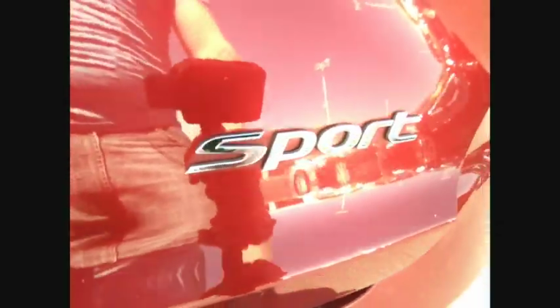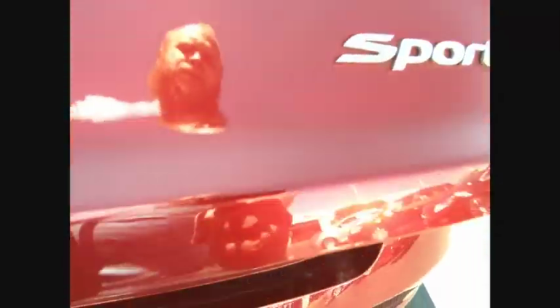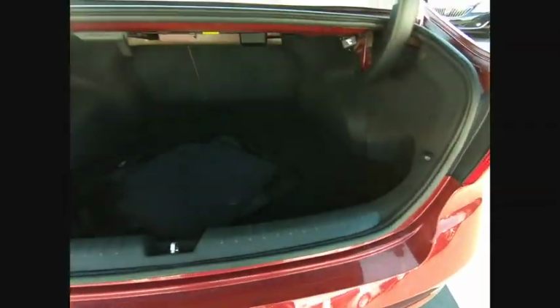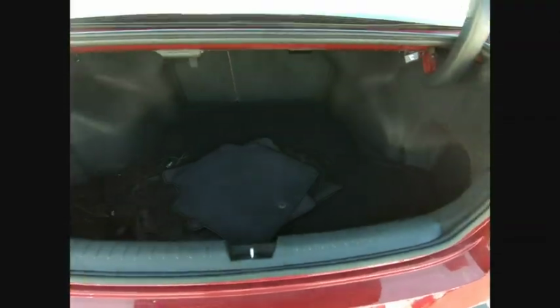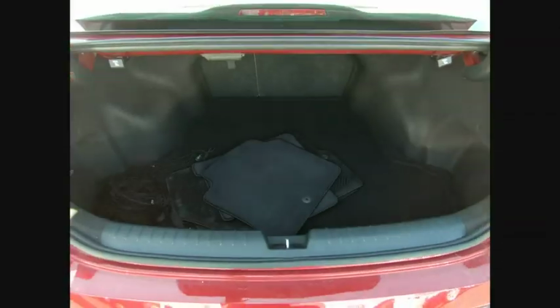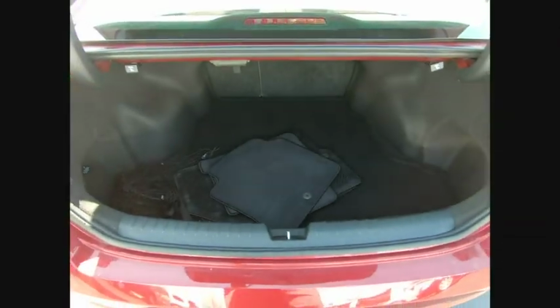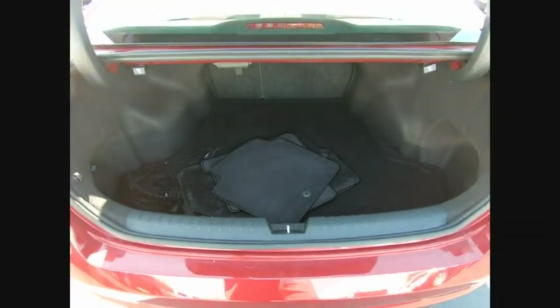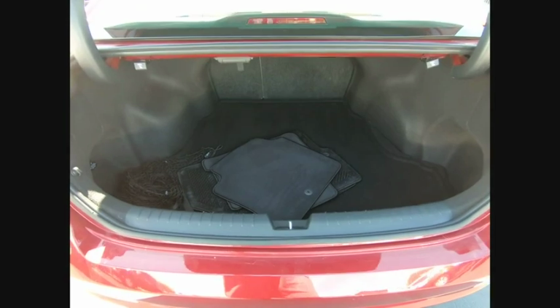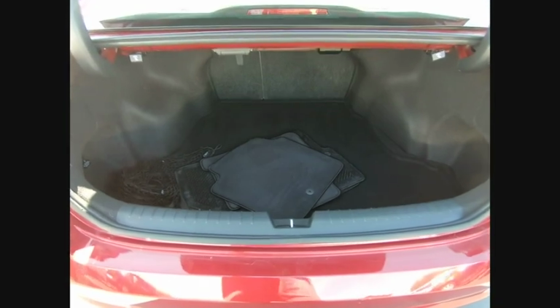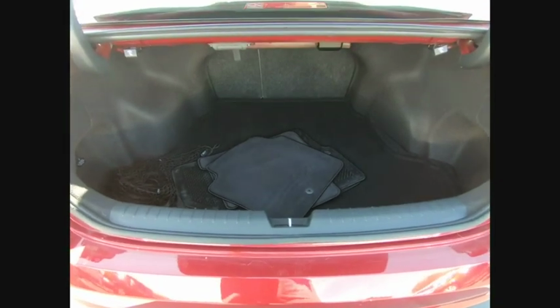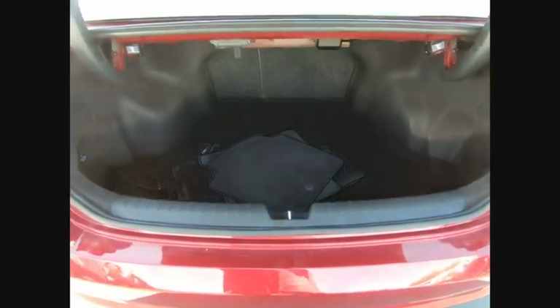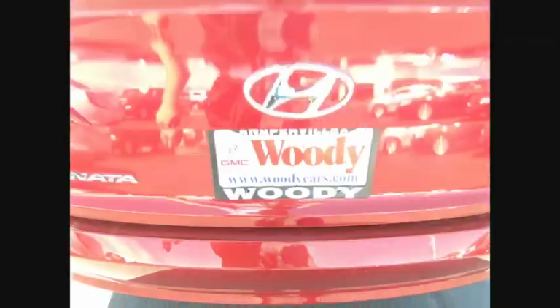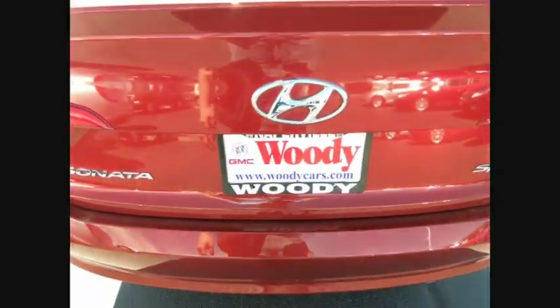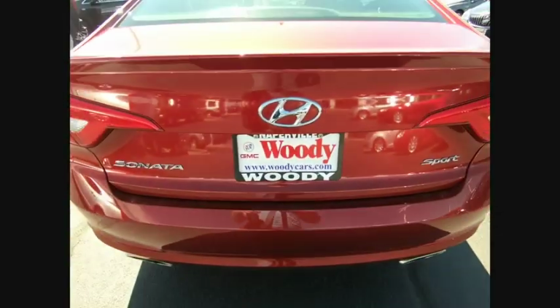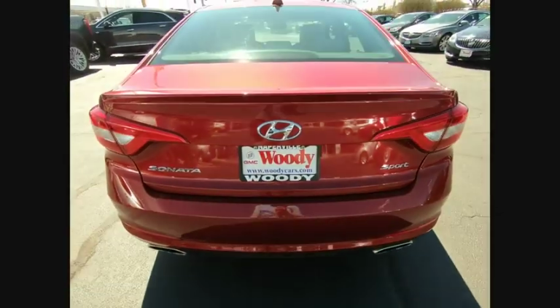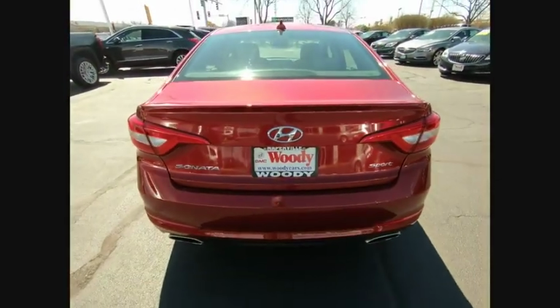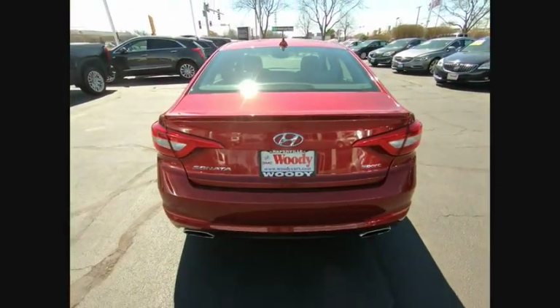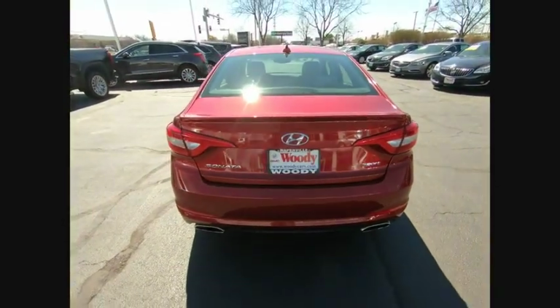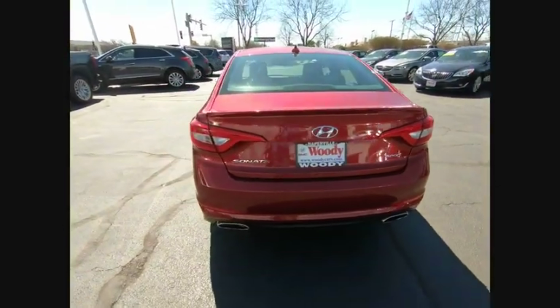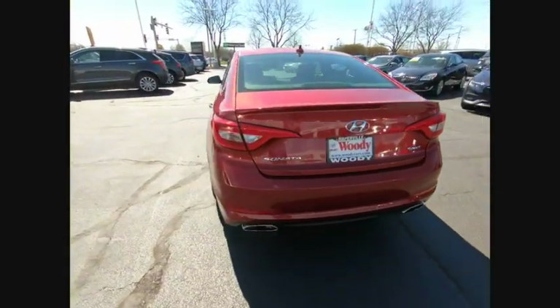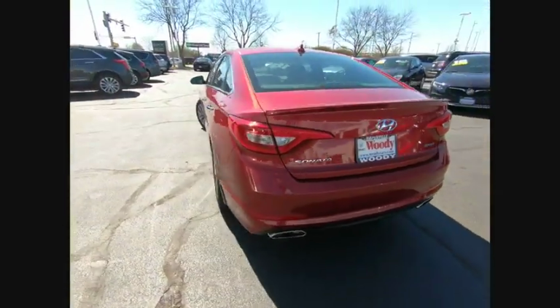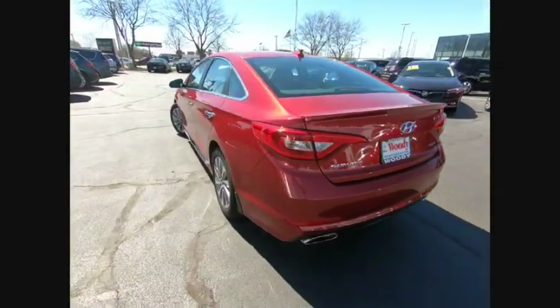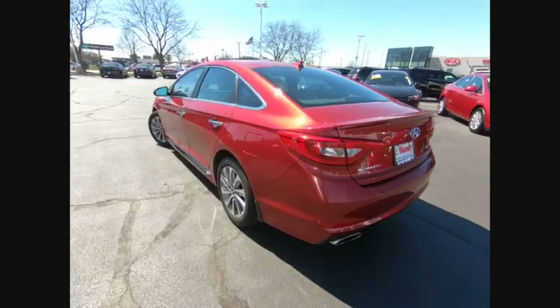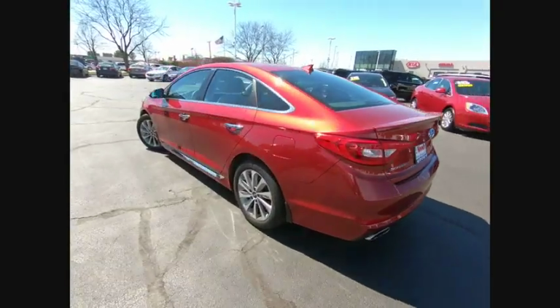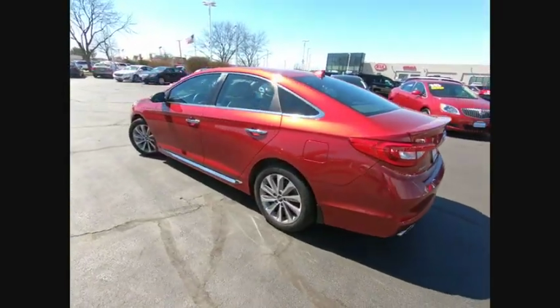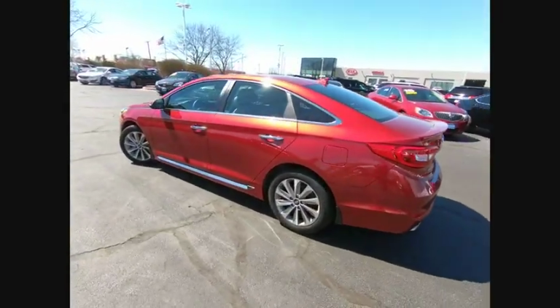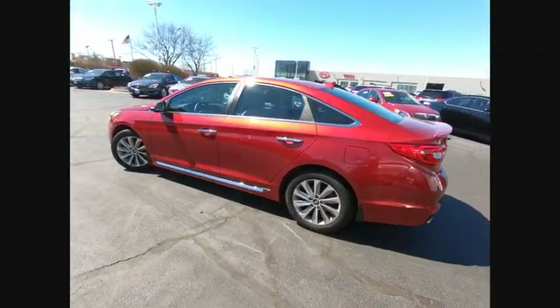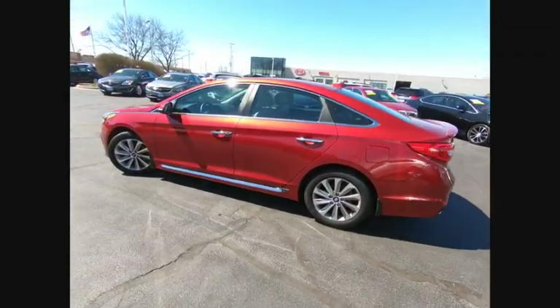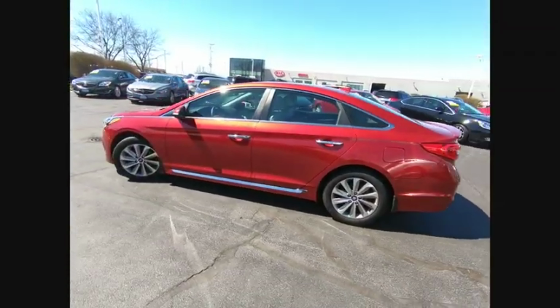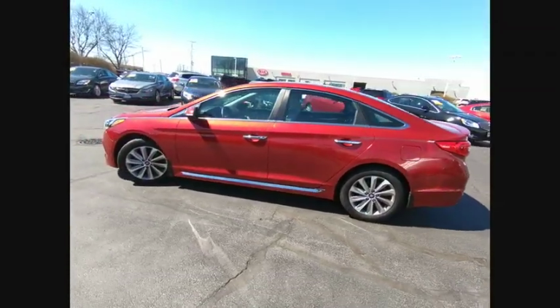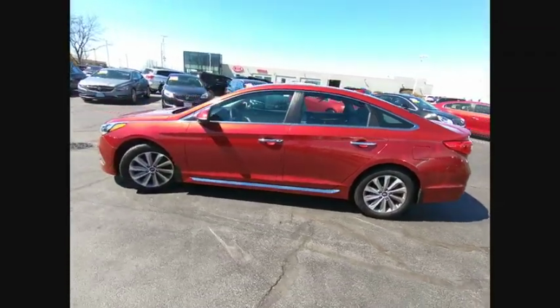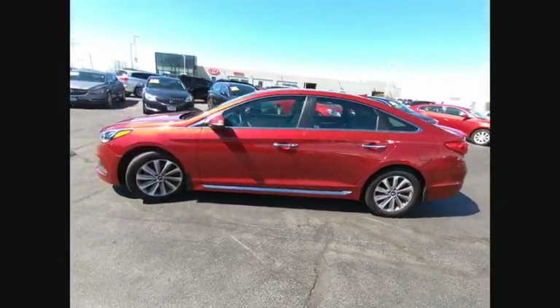This vehicle has less than 25,000 miles. Here are some of this vehicle's great options: stability control, traction control, cruise control, trip odometer, trip computer, and clock.